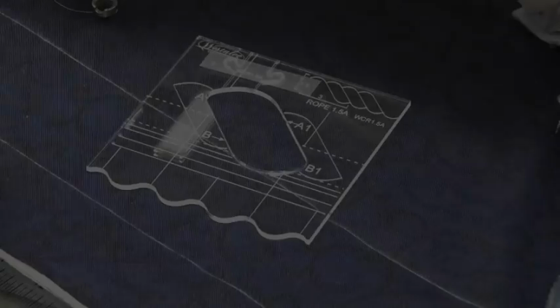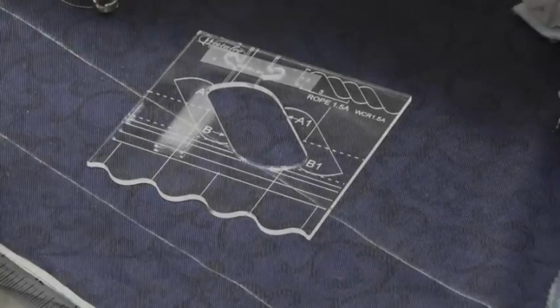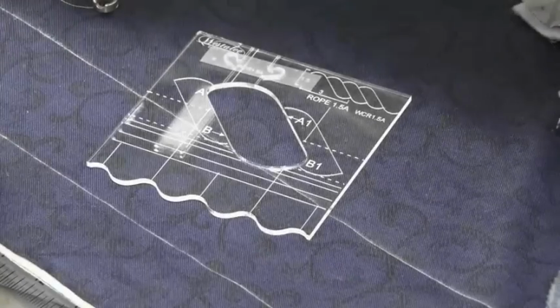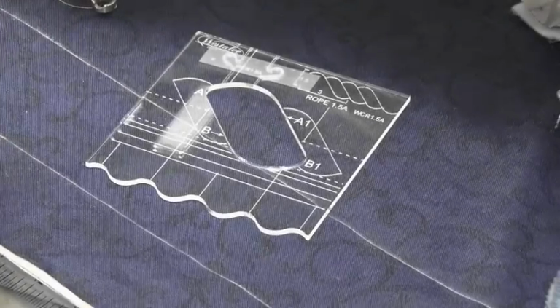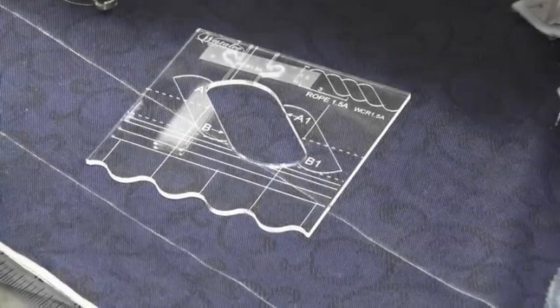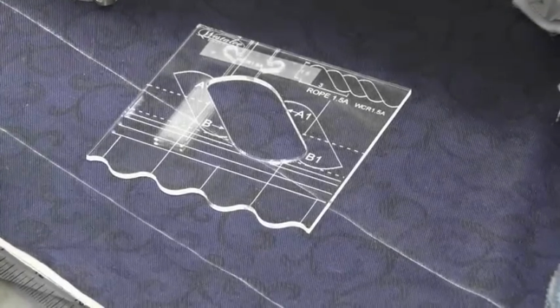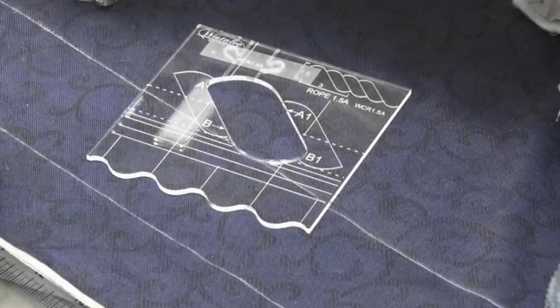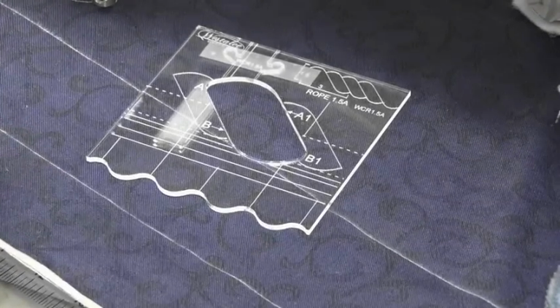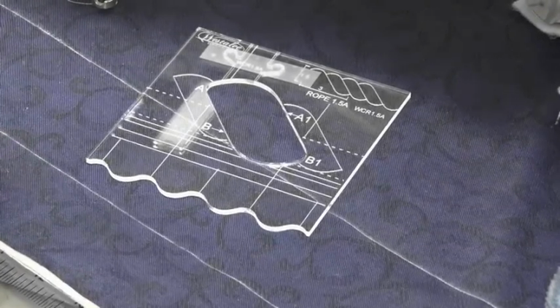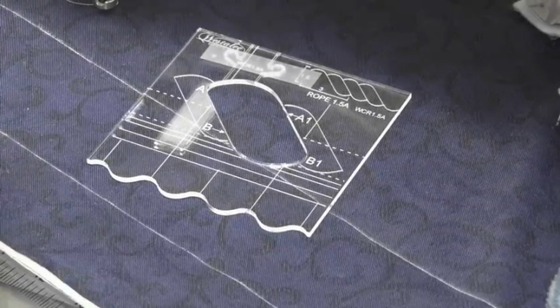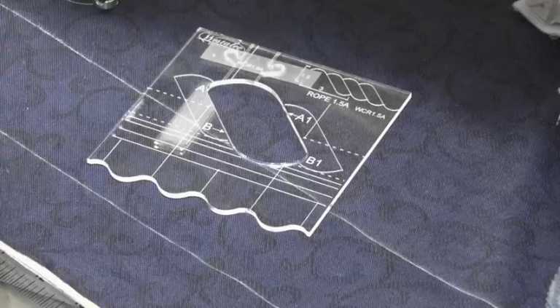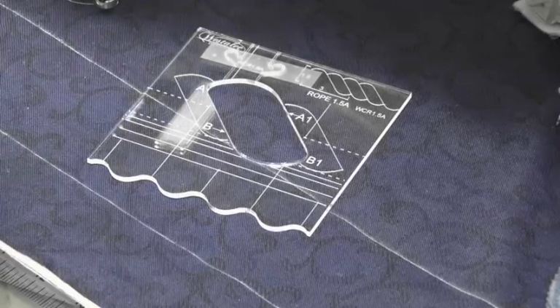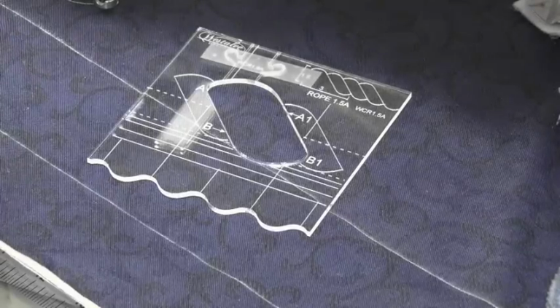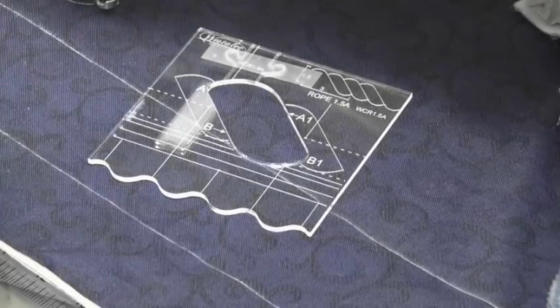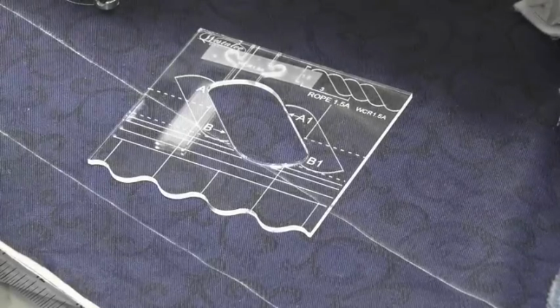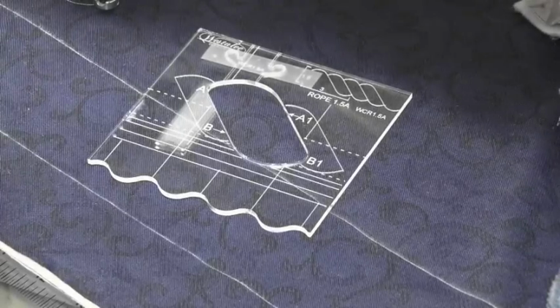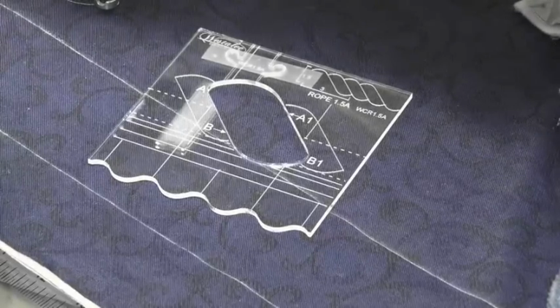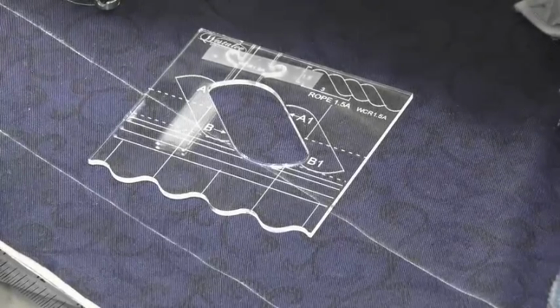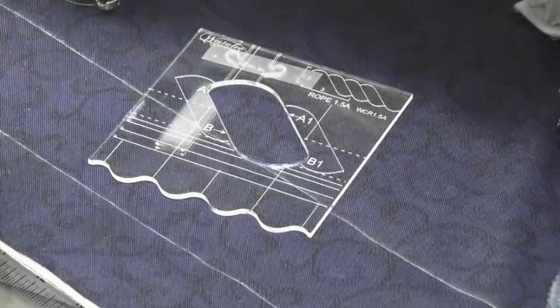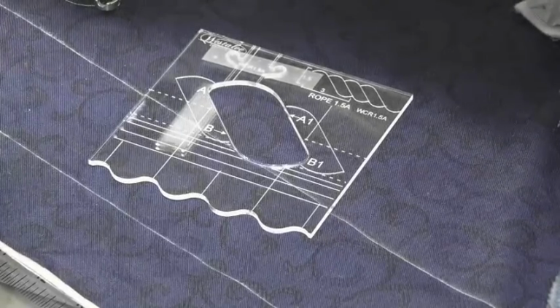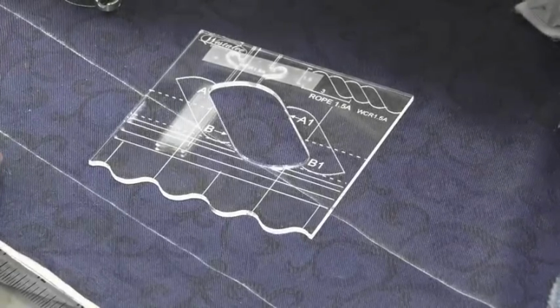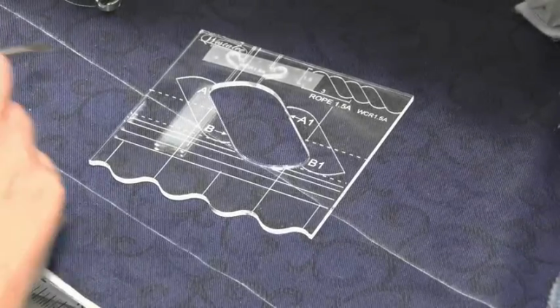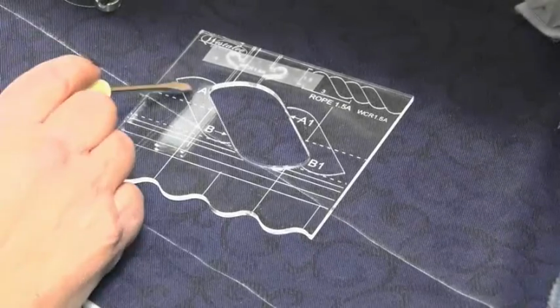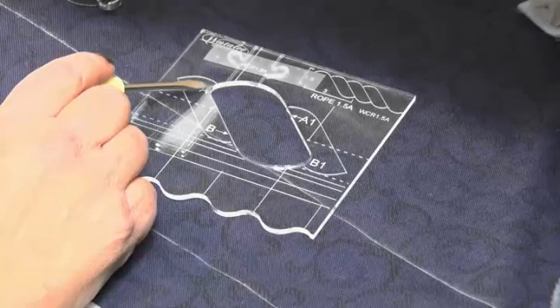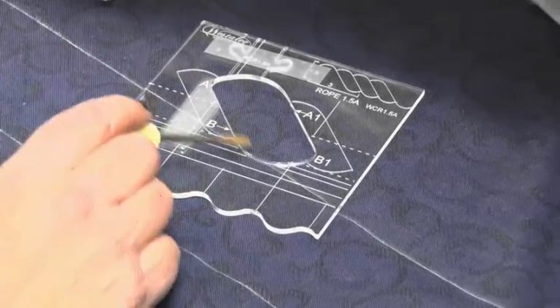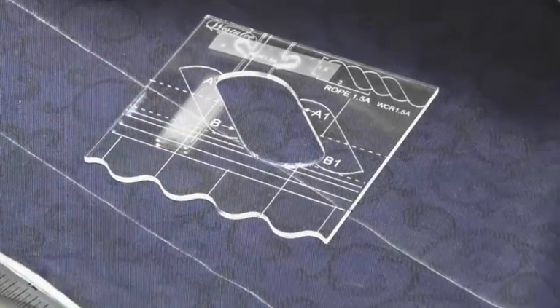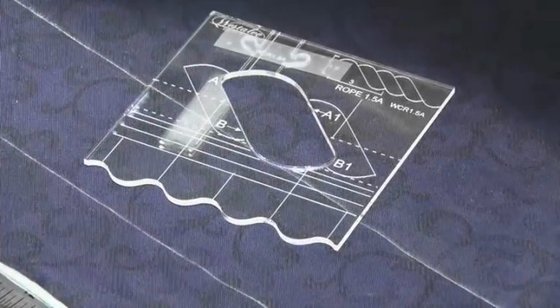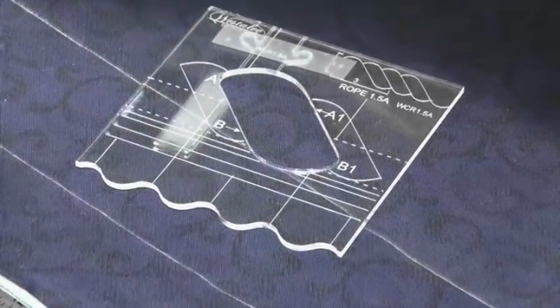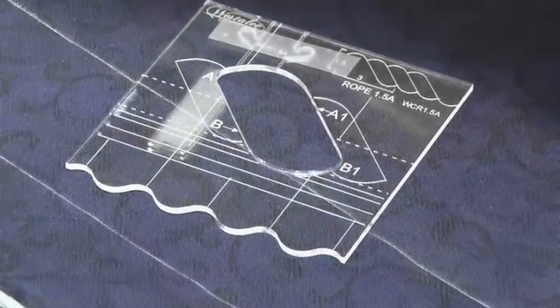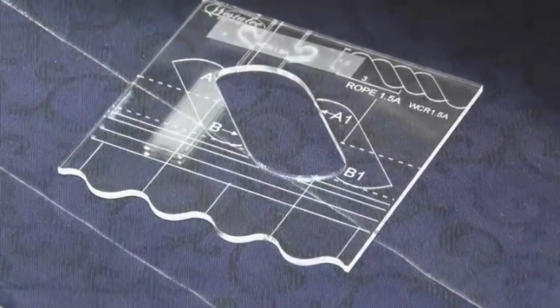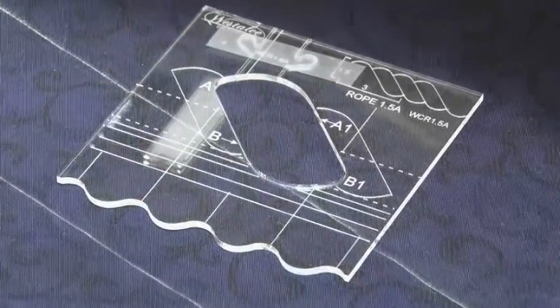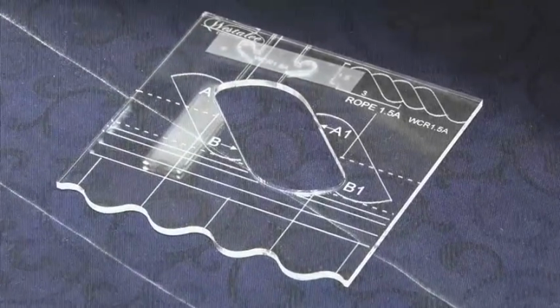Hi, I'm Leonie West from Westerly Design, and in this video we will show you how to use our rope templates. Regardless of what size of rope you are using, they are all worked in the same manner.